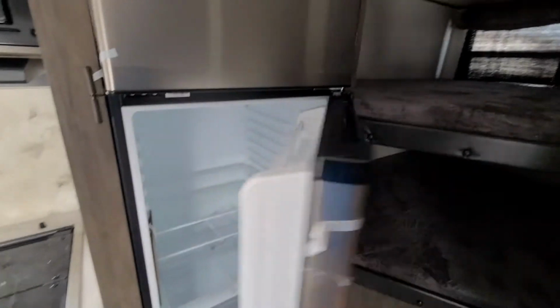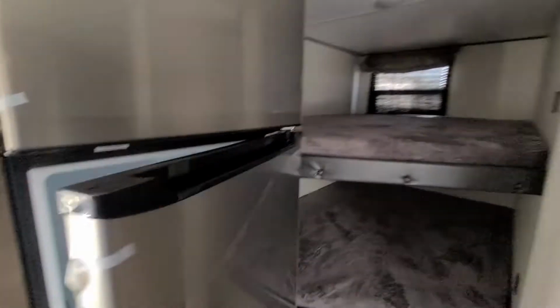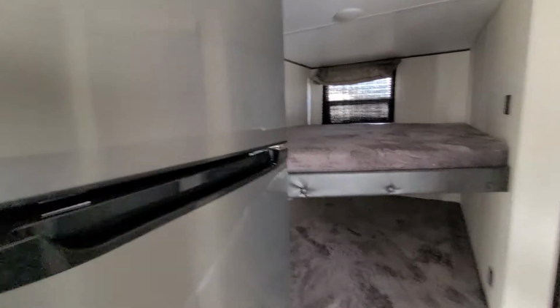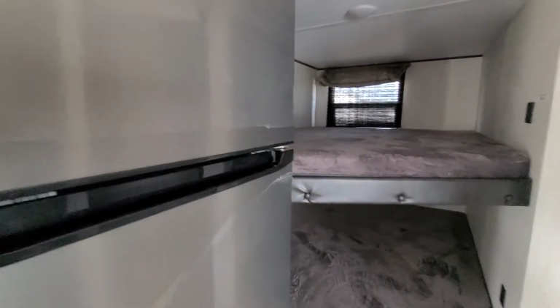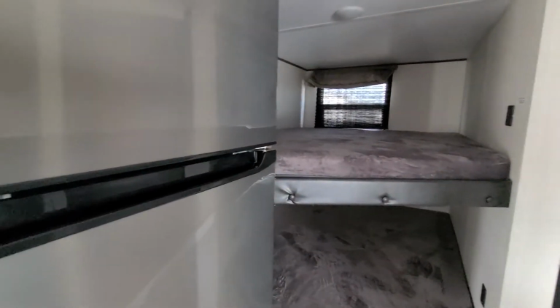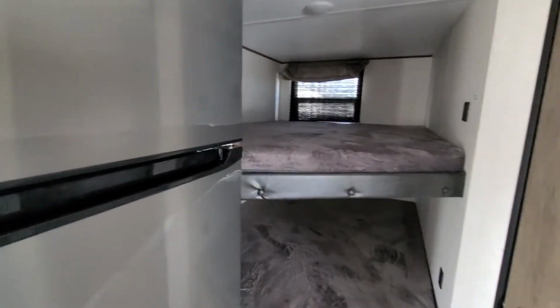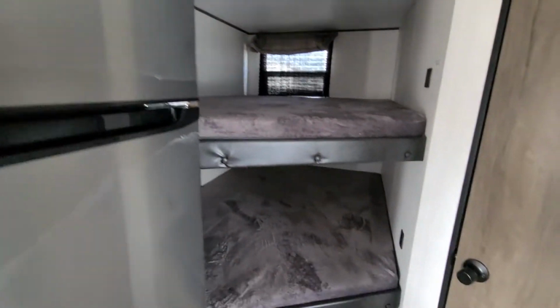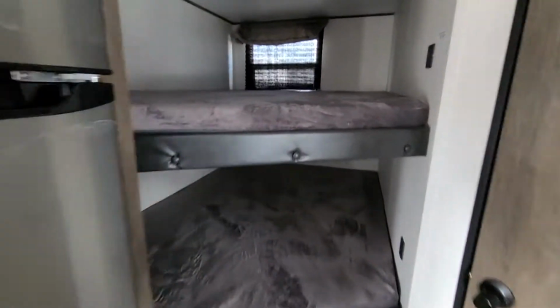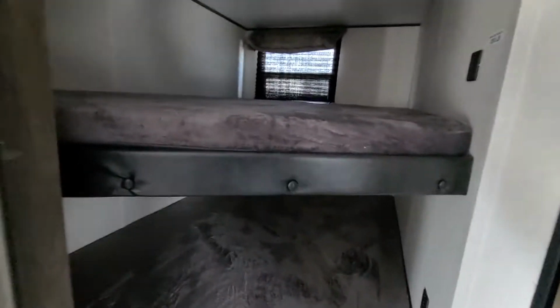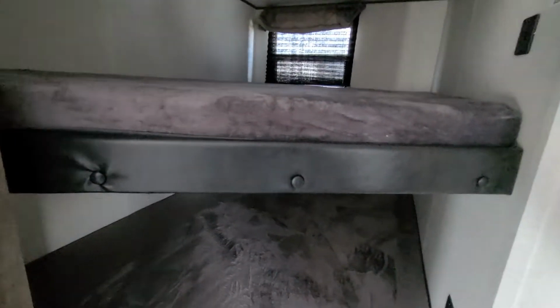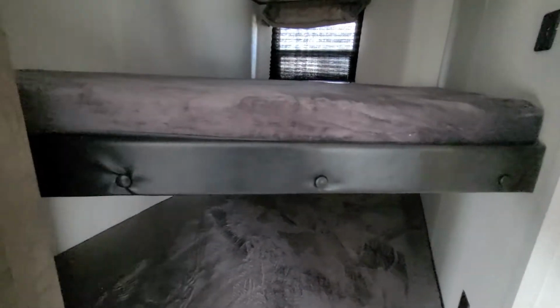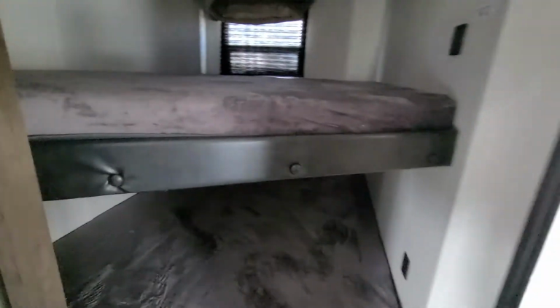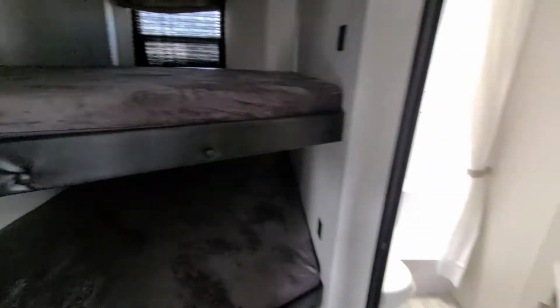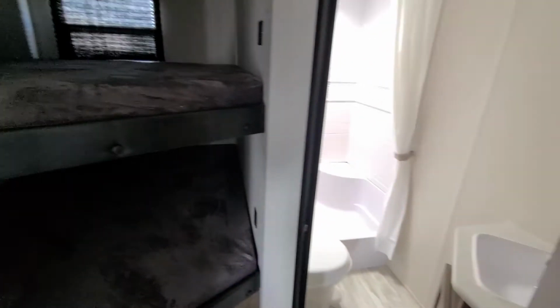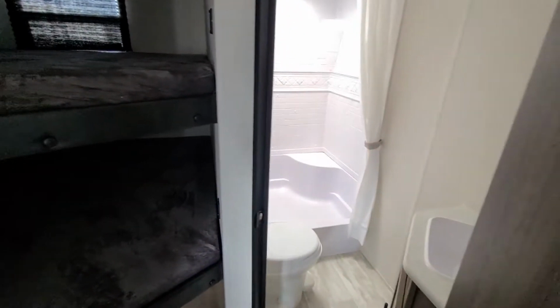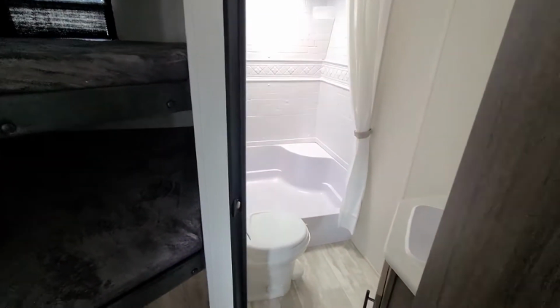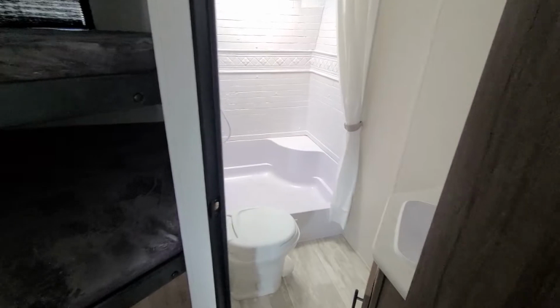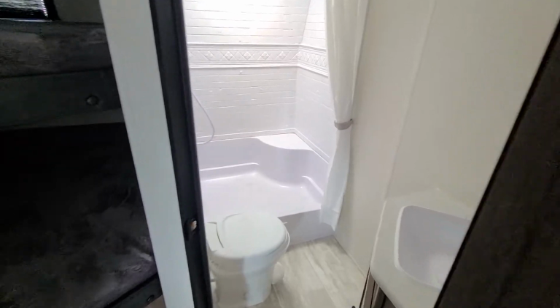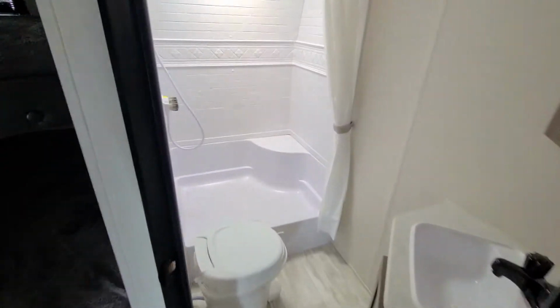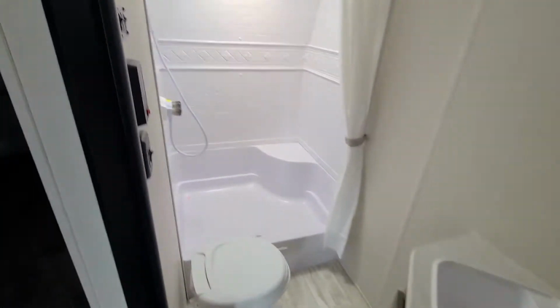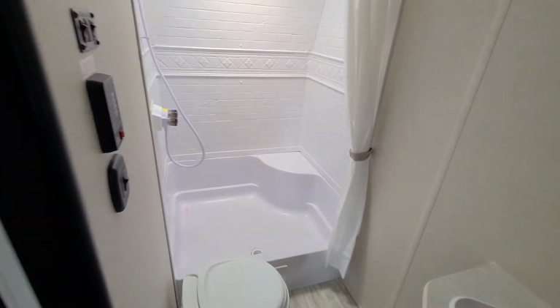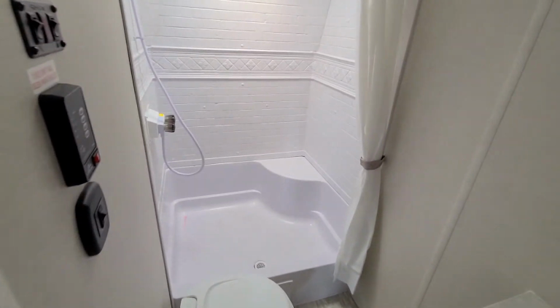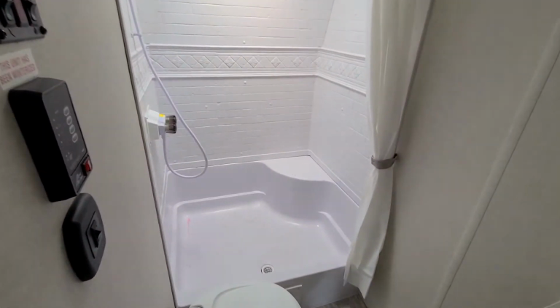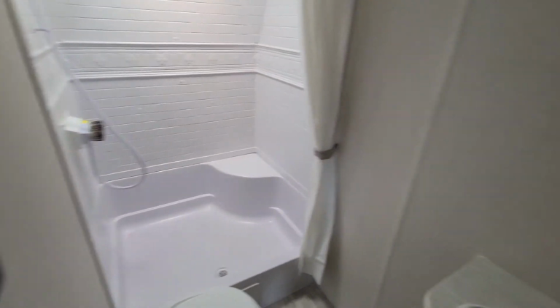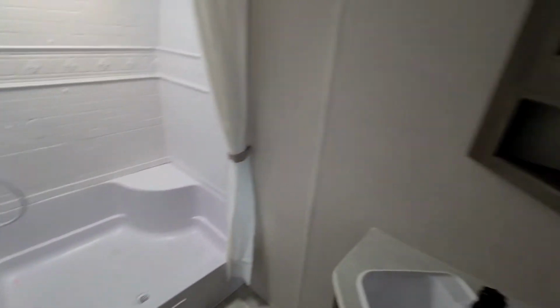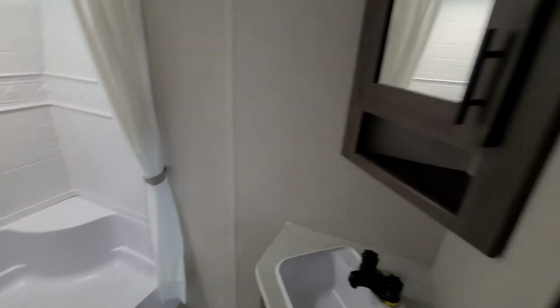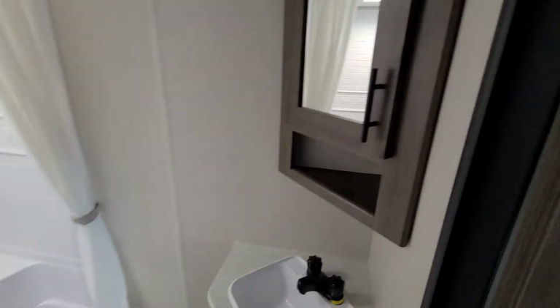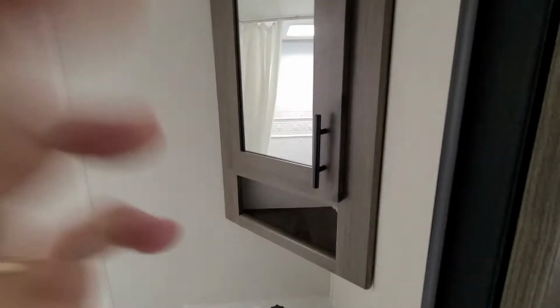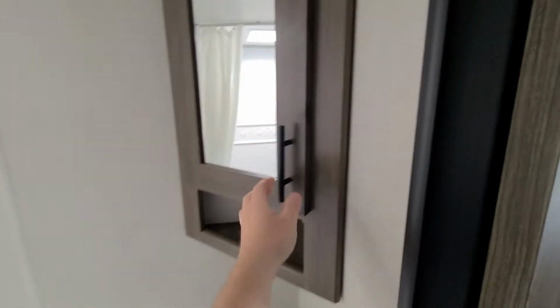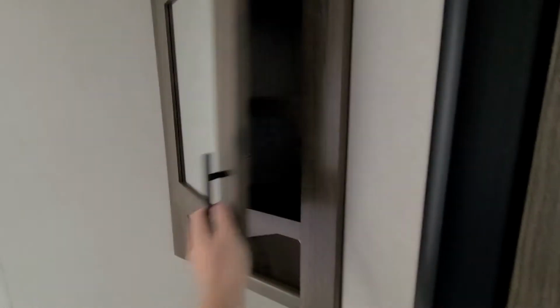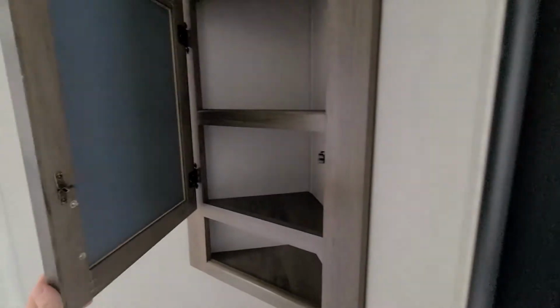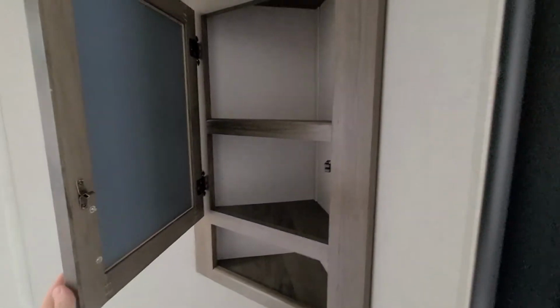And you got your double over double bunks. And here's your rear bathroom. Nice big shower with a seat in it, and then a nice little medicine cabinet.